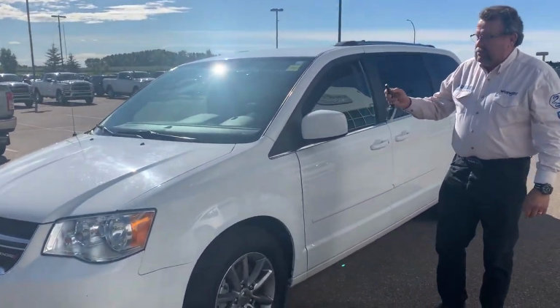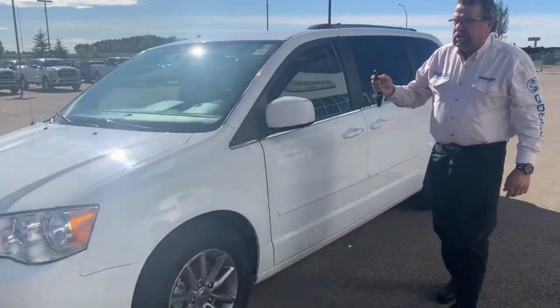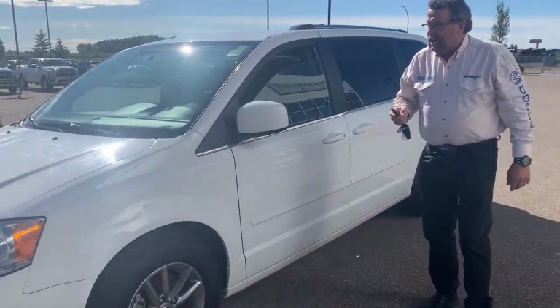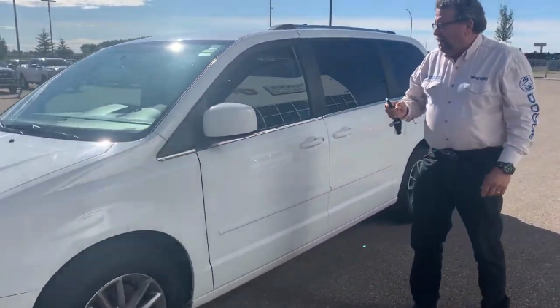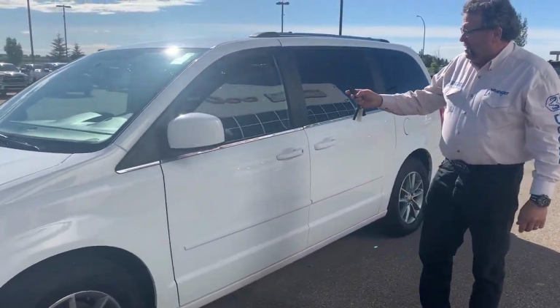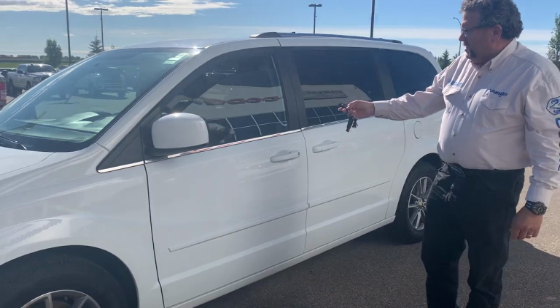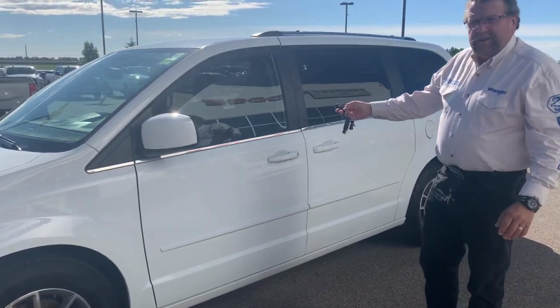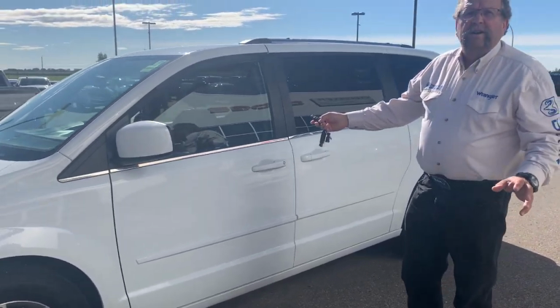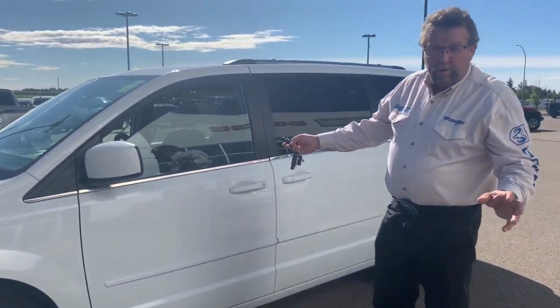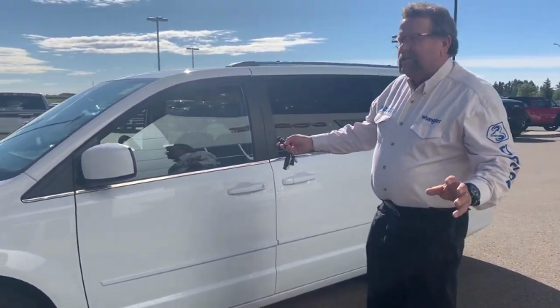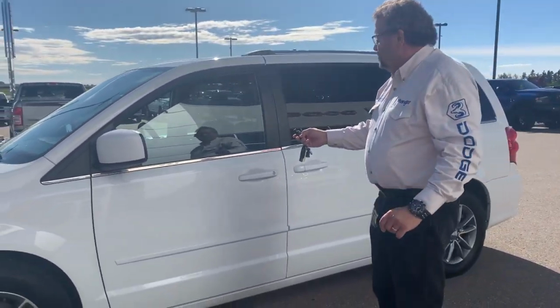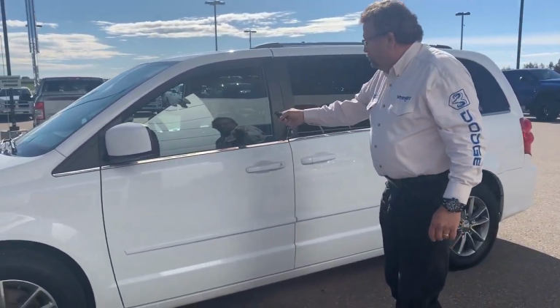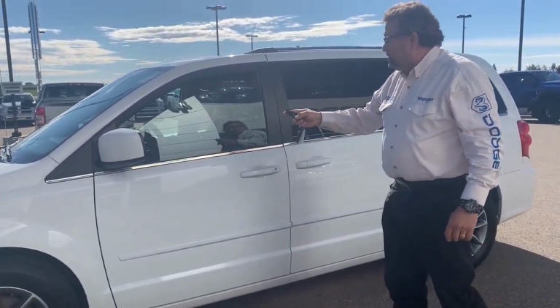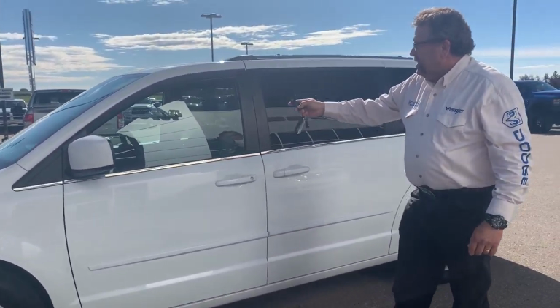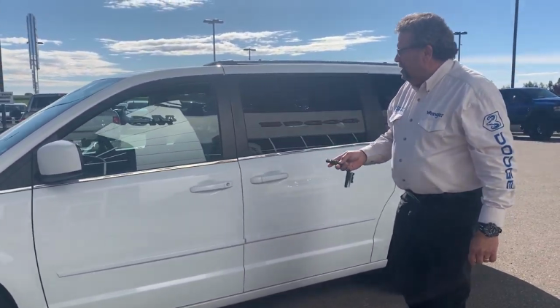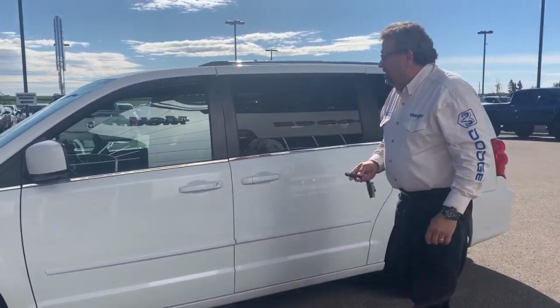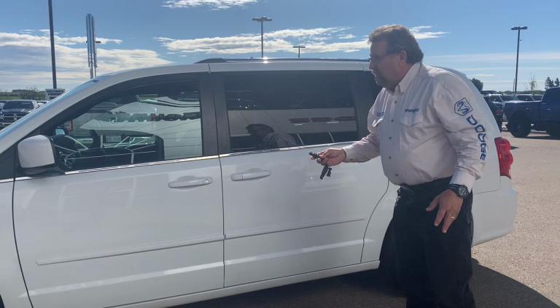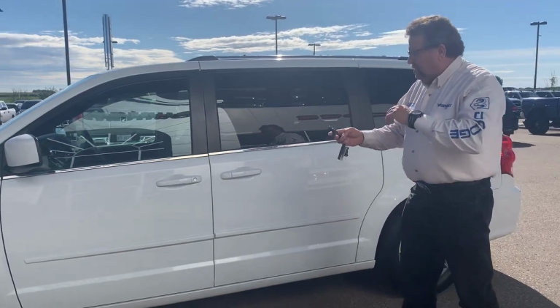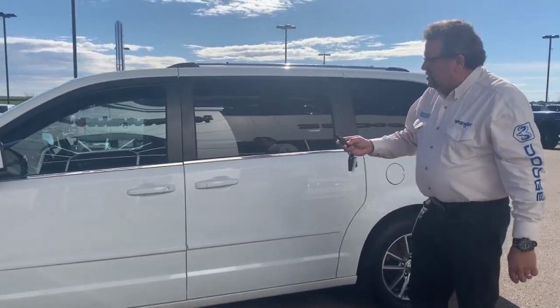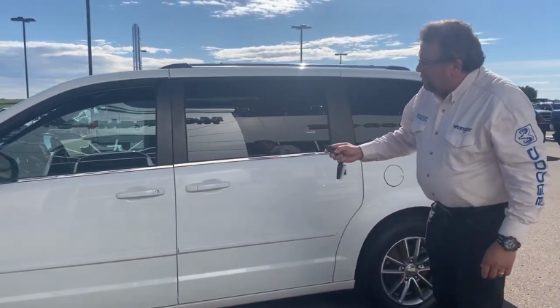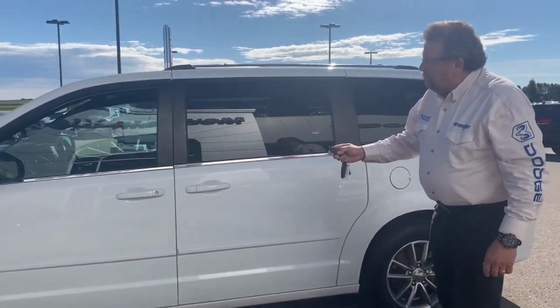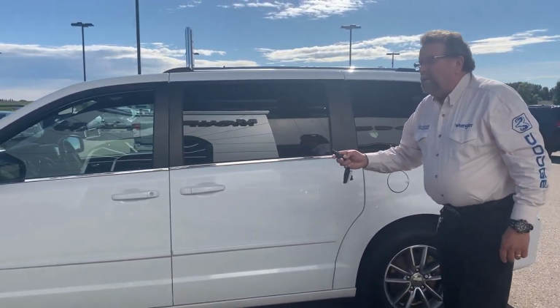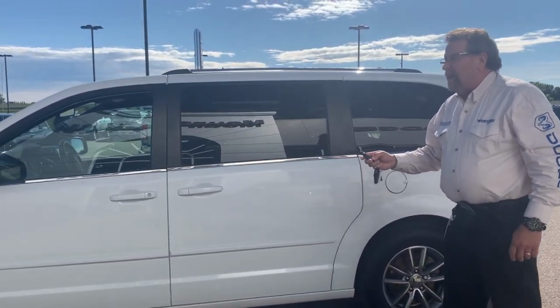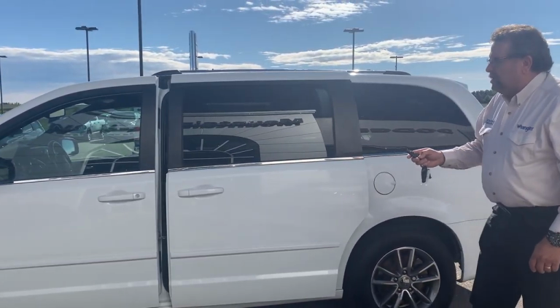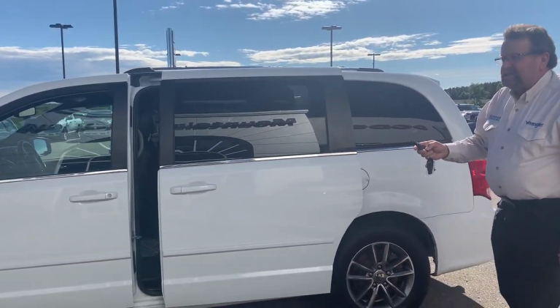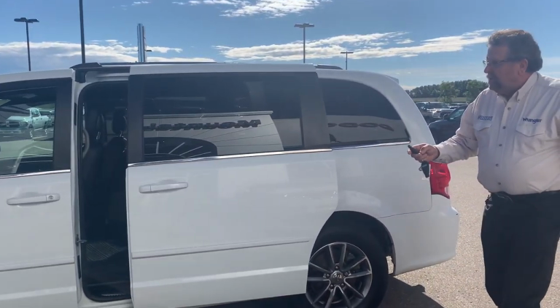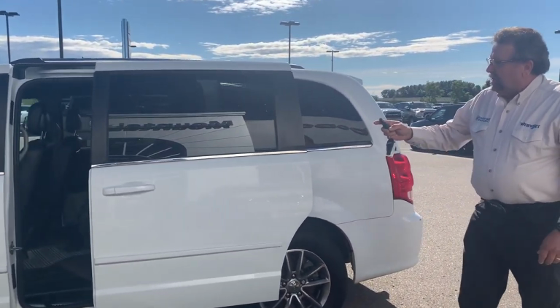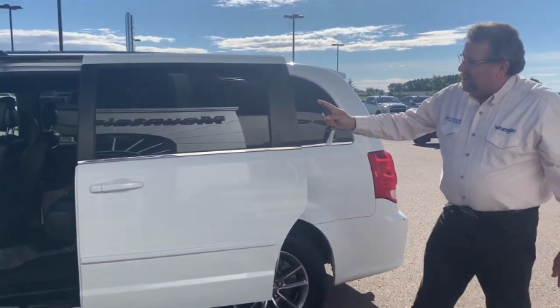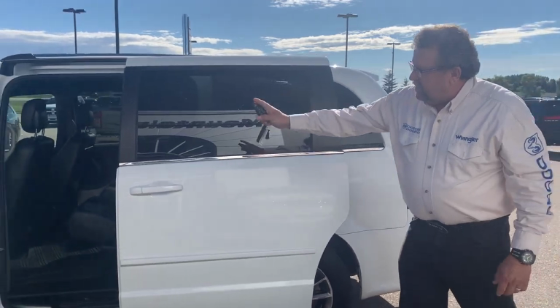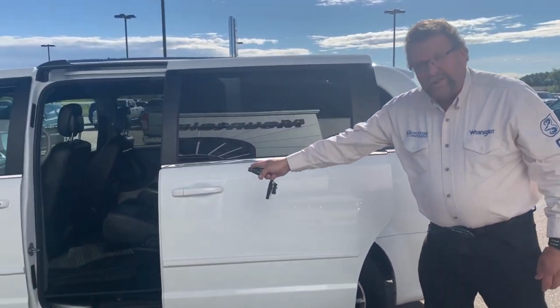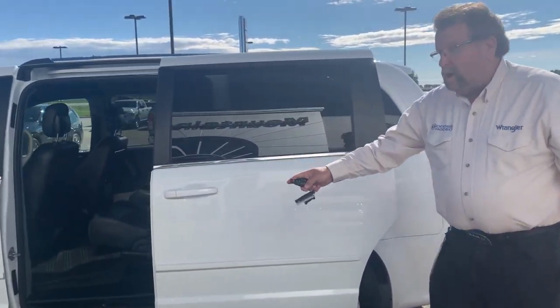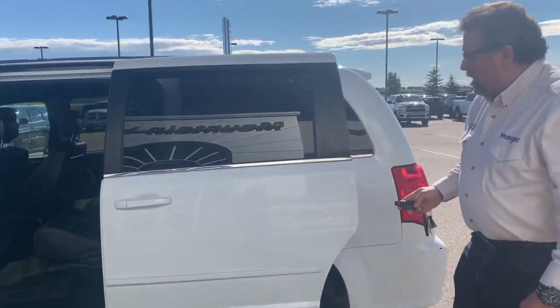It's got the remote start. It's got leather front seats, super console, rear DVD, three zones, power sliding doors on this thing. Like I said, you got DVD, full Stow 'n Go as well.